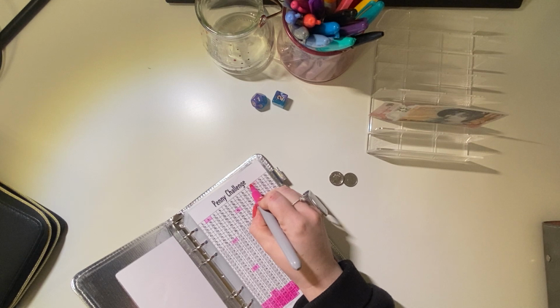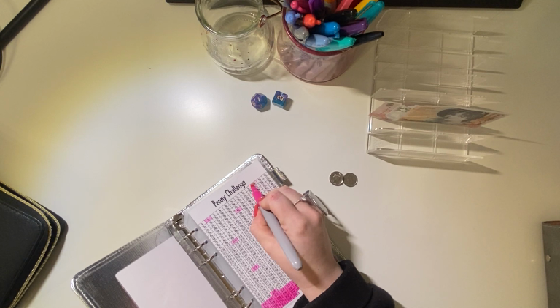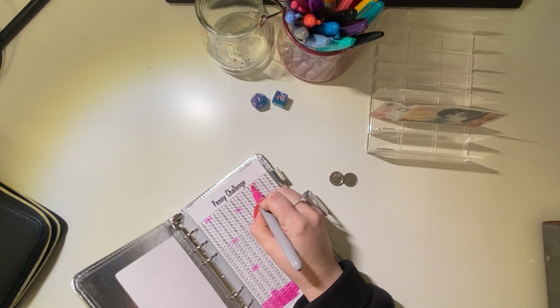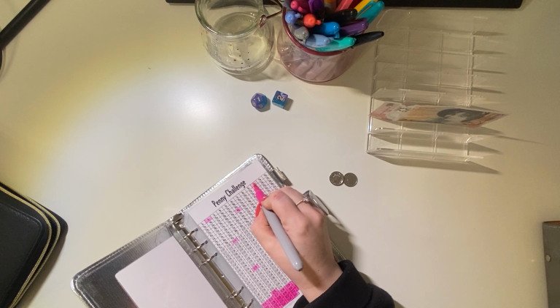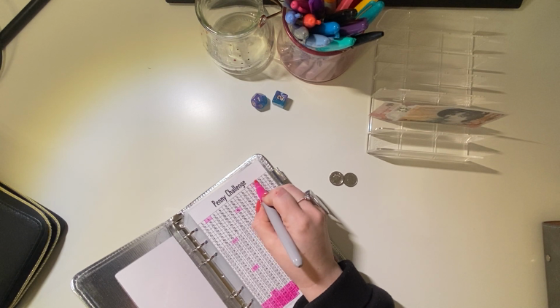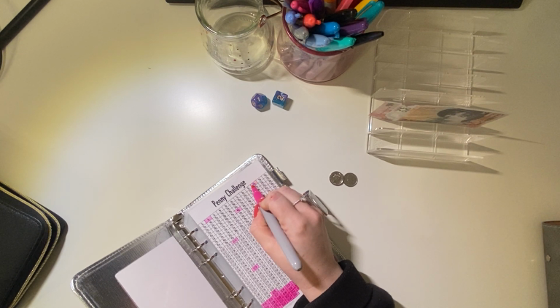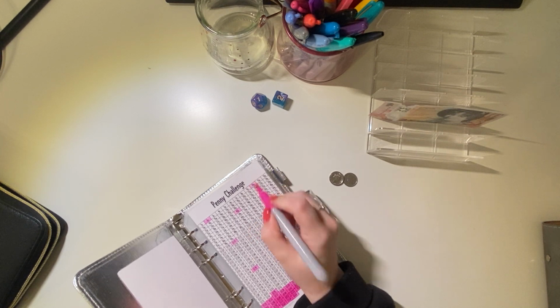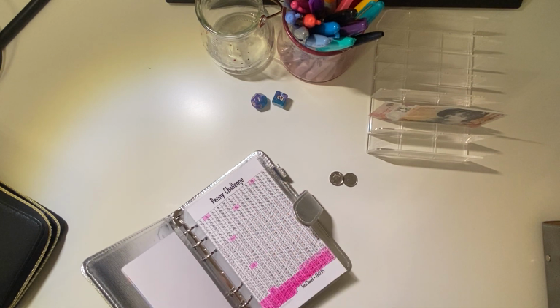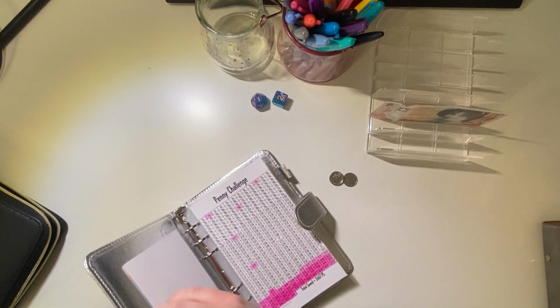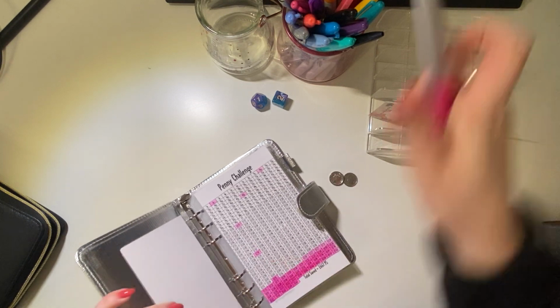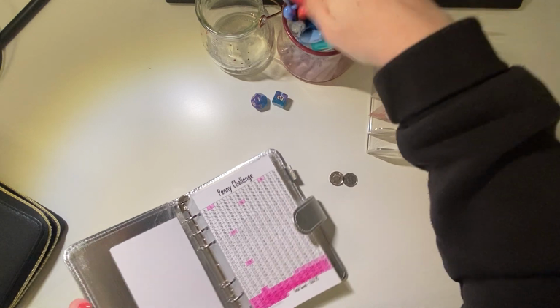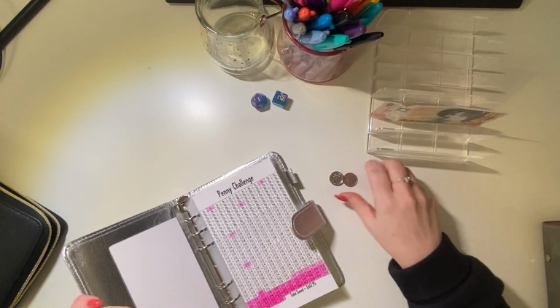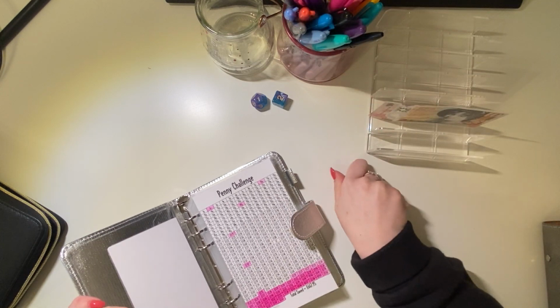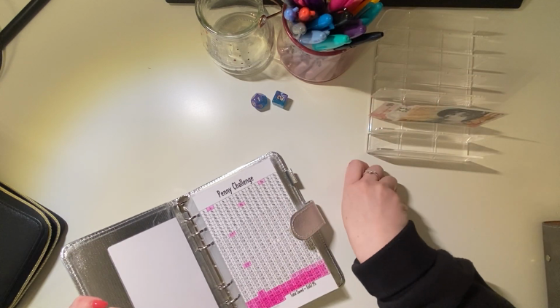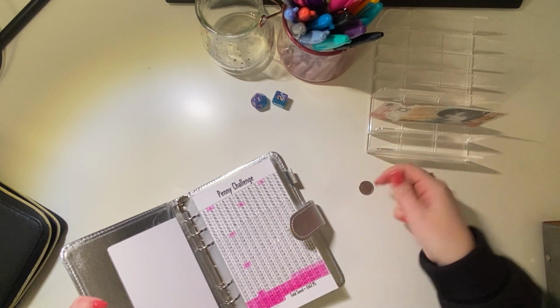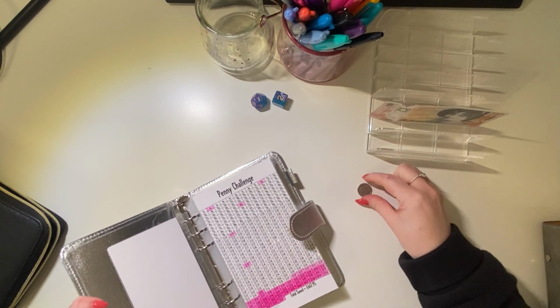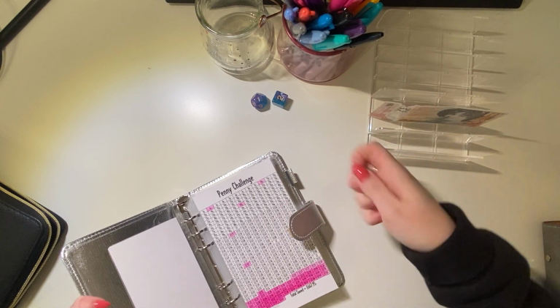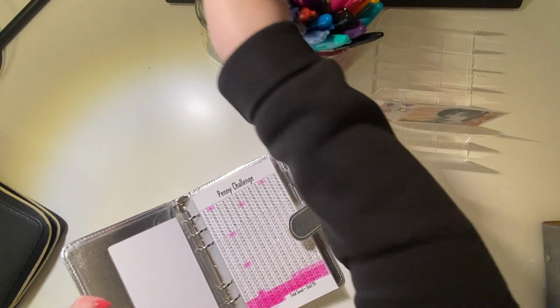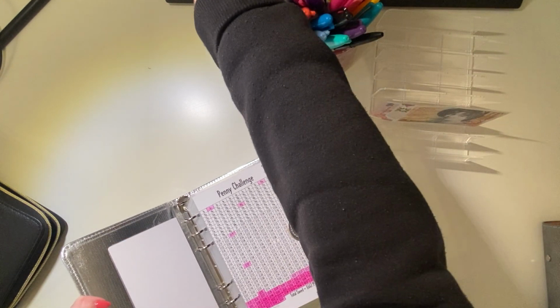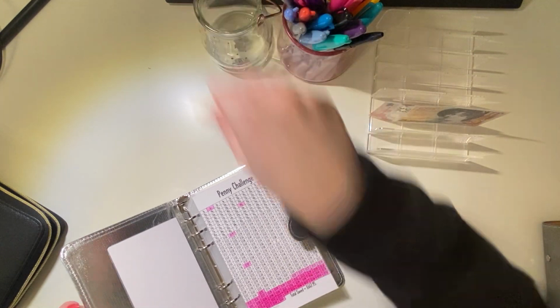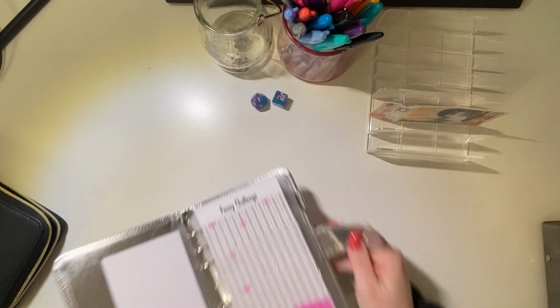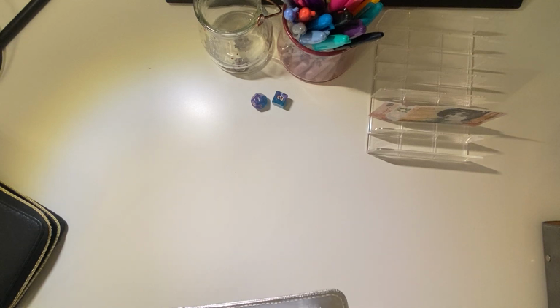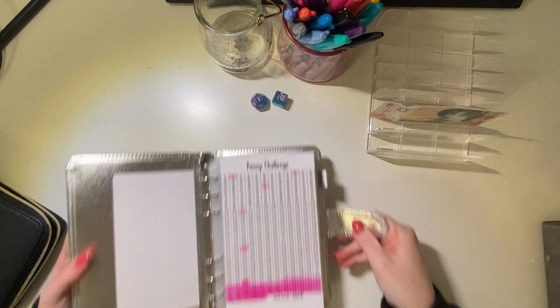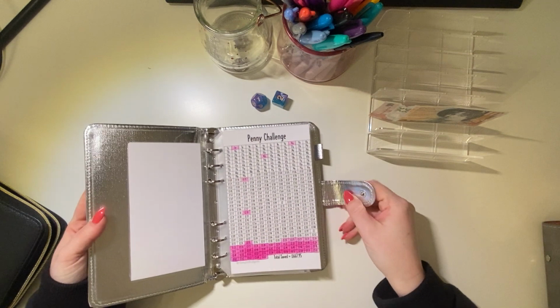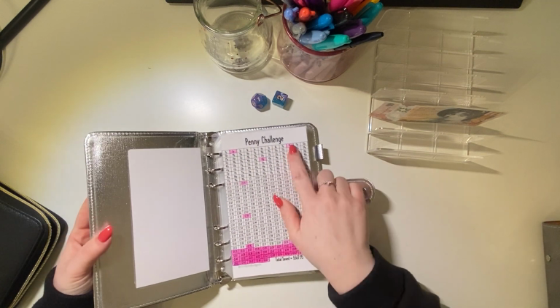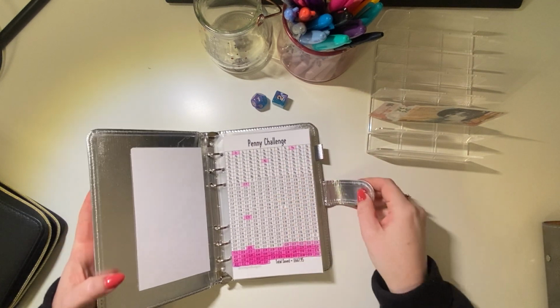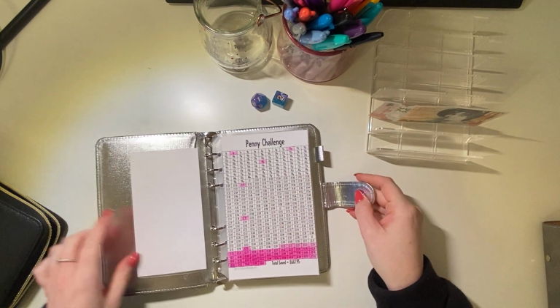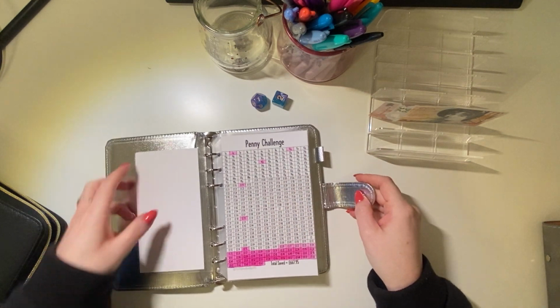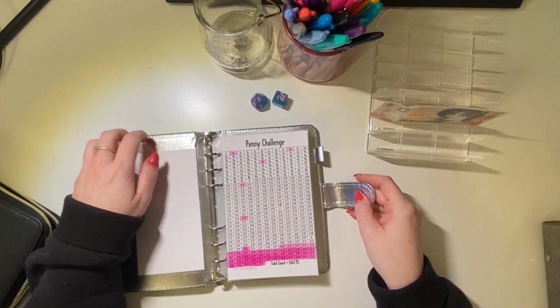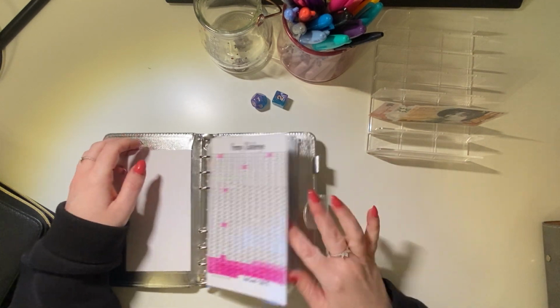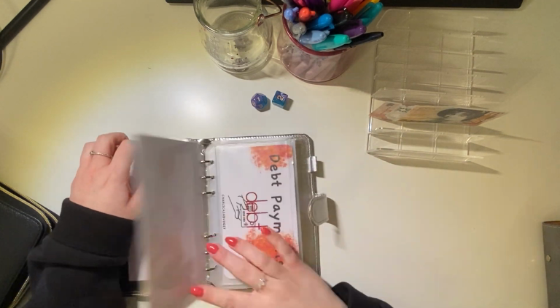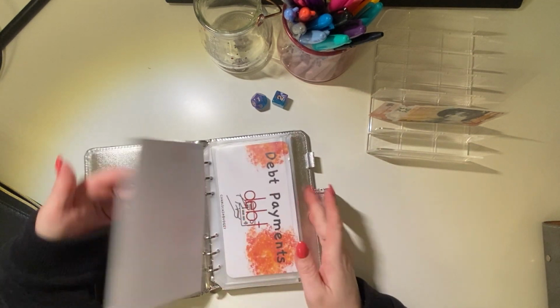So we'll colour in this £10. There we go — £10 coloured in on that one.